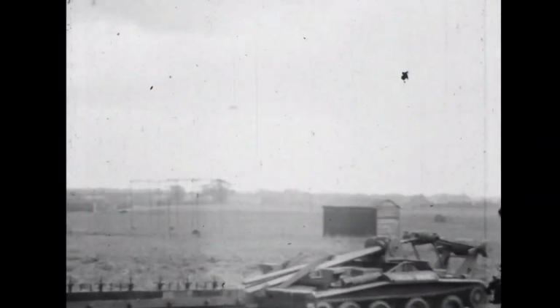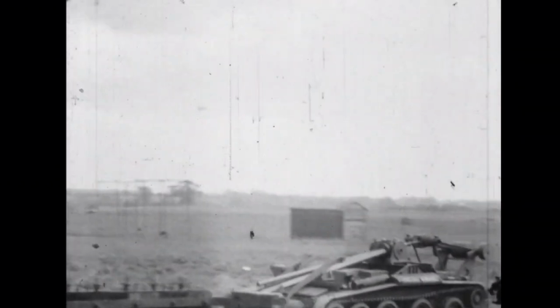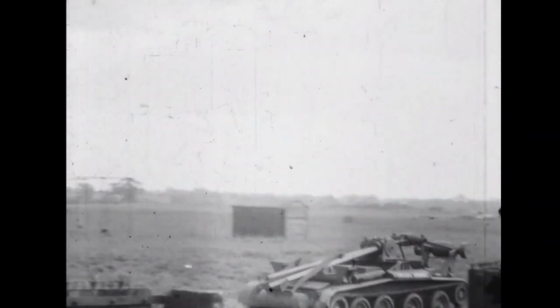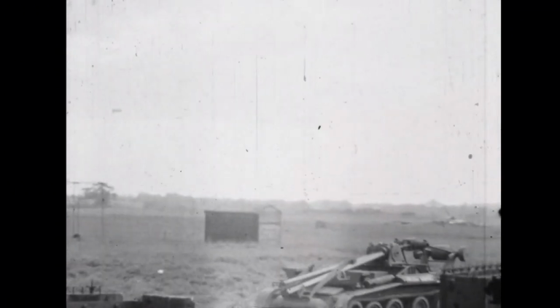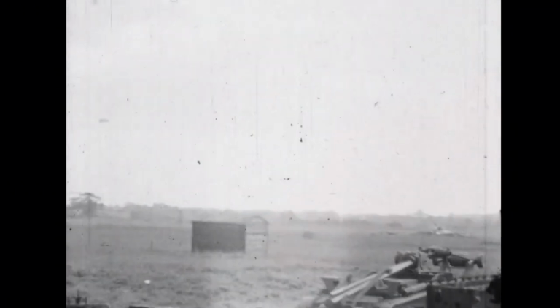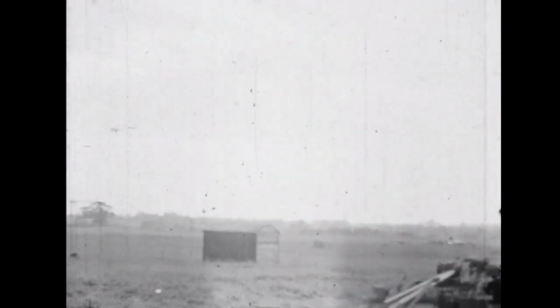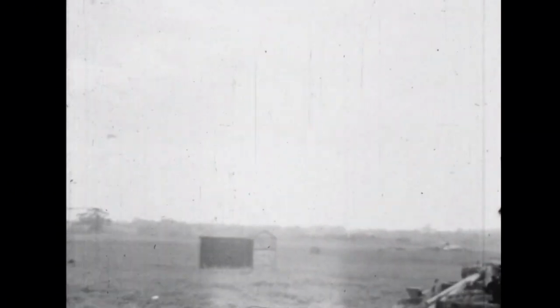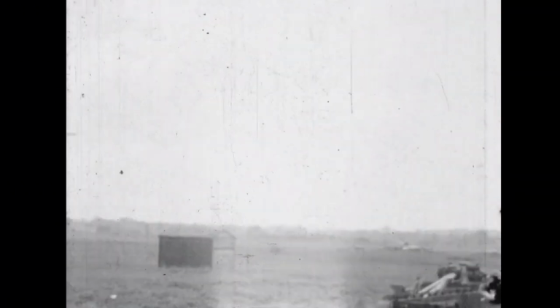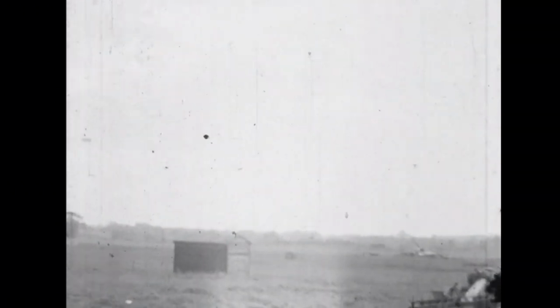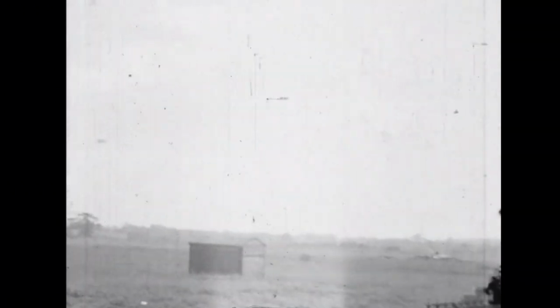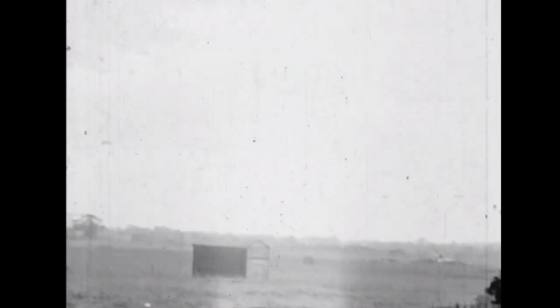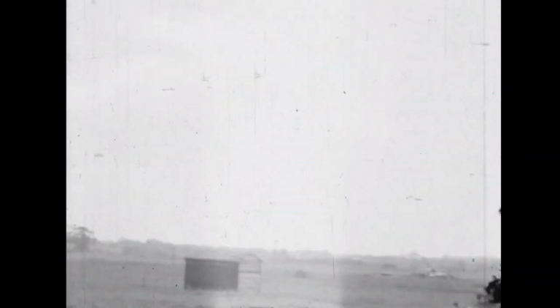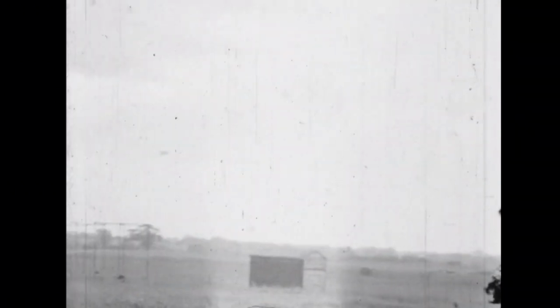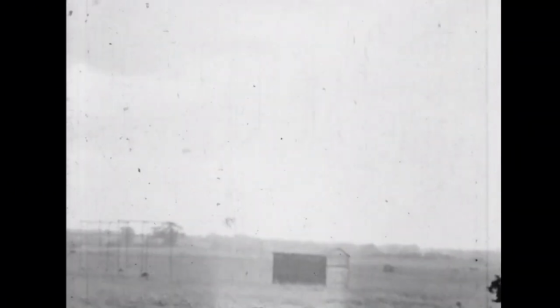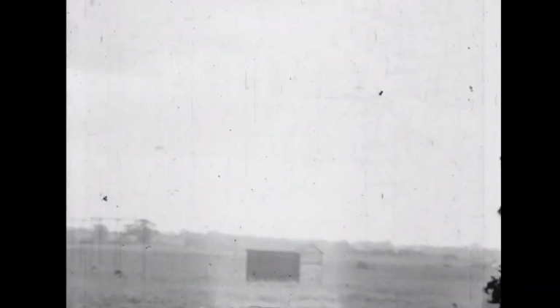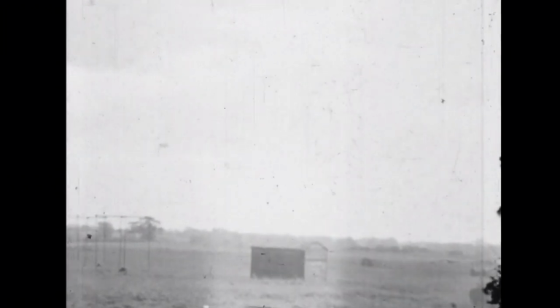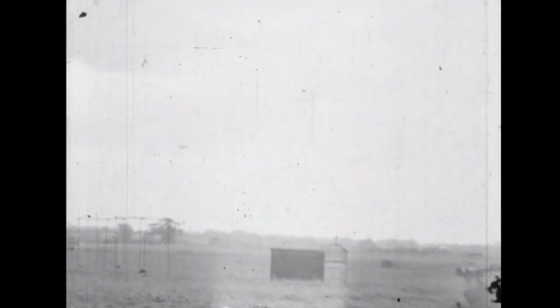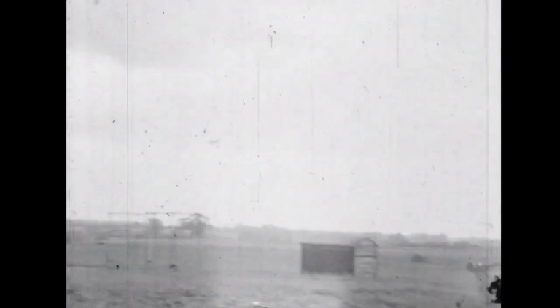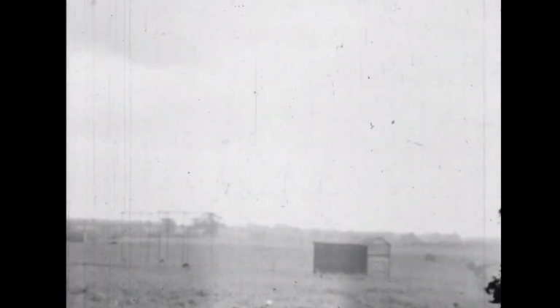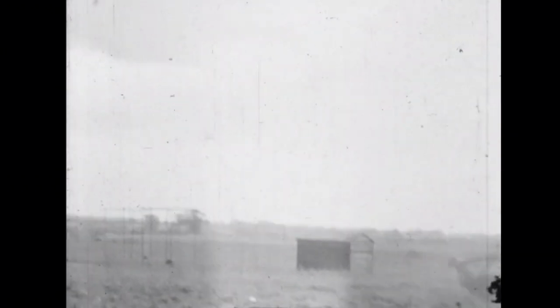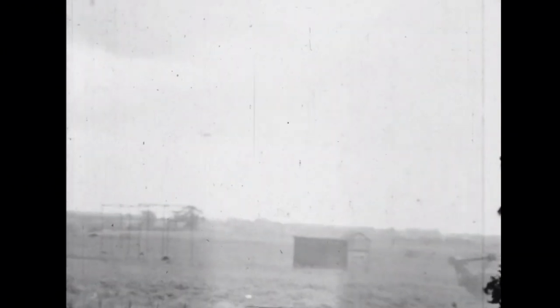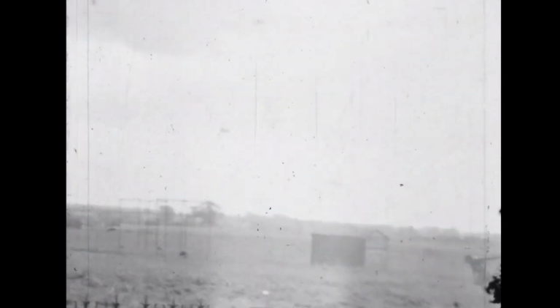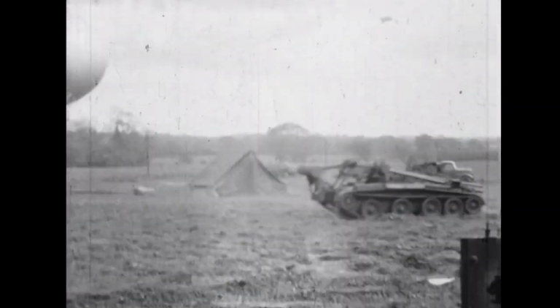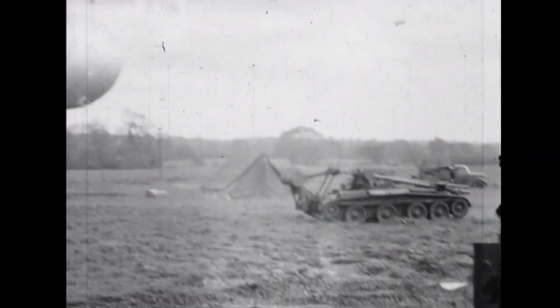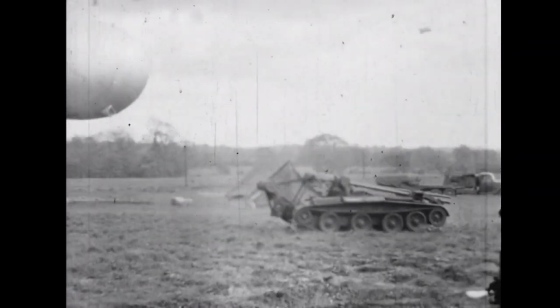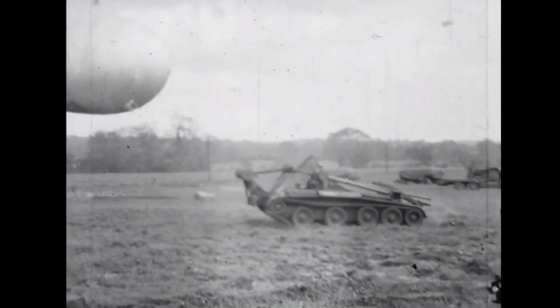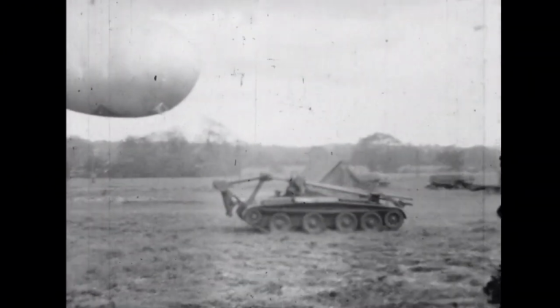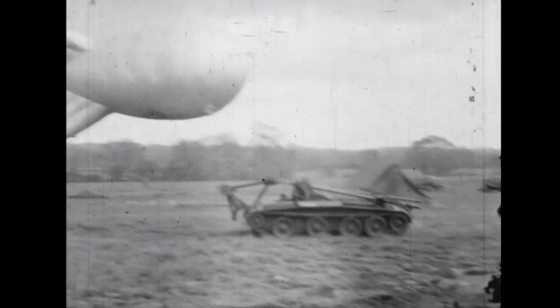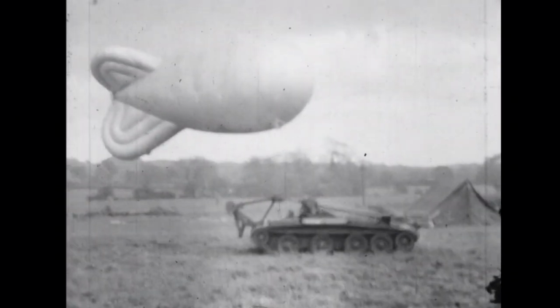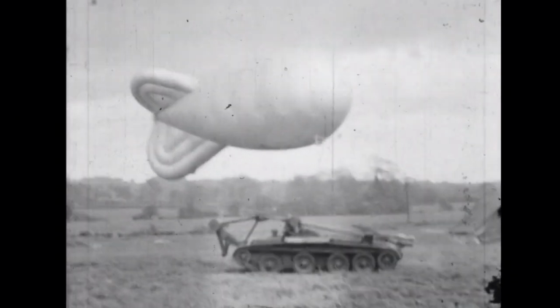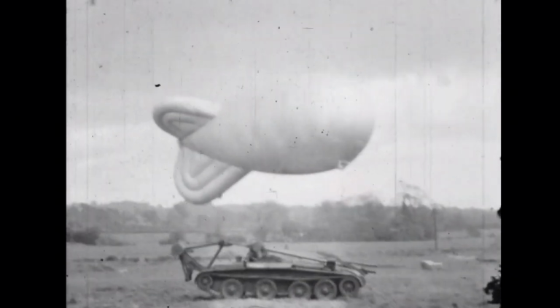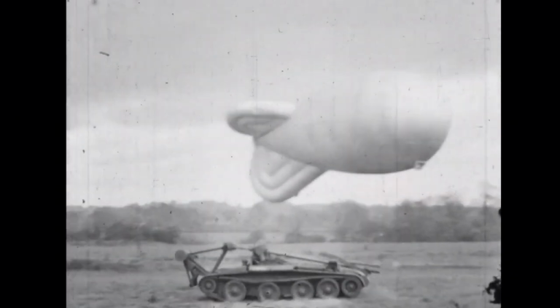No location is given for the footage, but the presence of a number of barrage balloons in the background is intriguing. Perhaps it was filmed at the Royal Engineers establishment at Christchurch, perhaps at Bovington, or another army establishment during a demonstration.